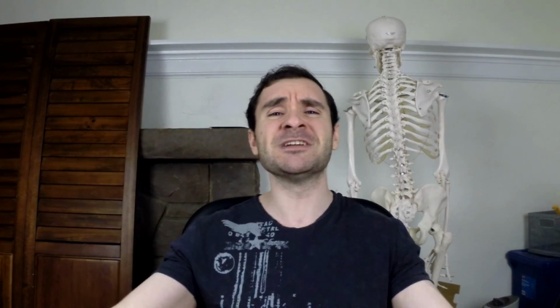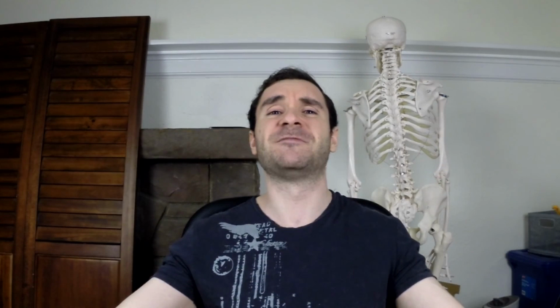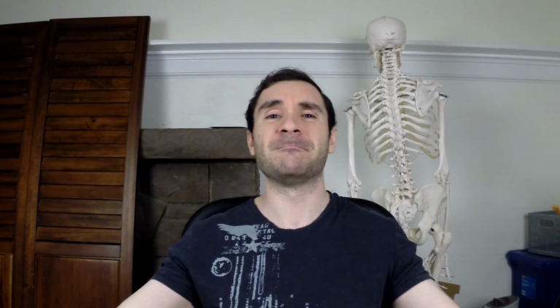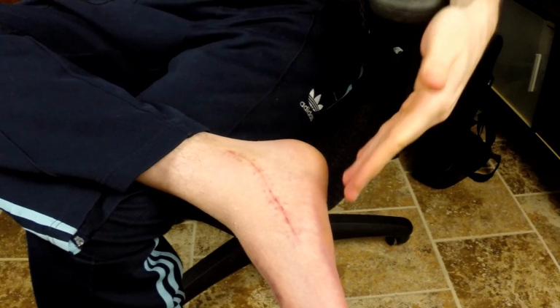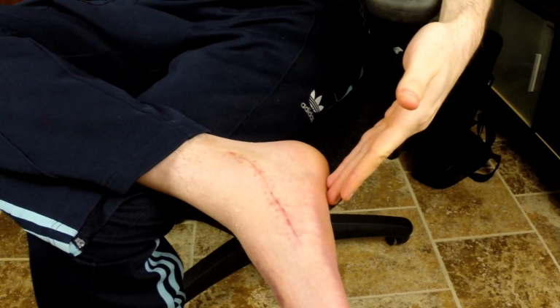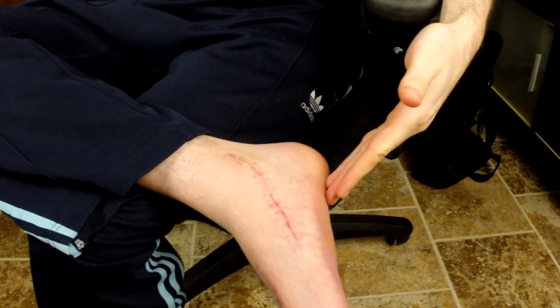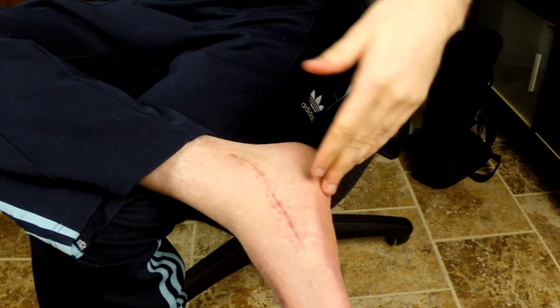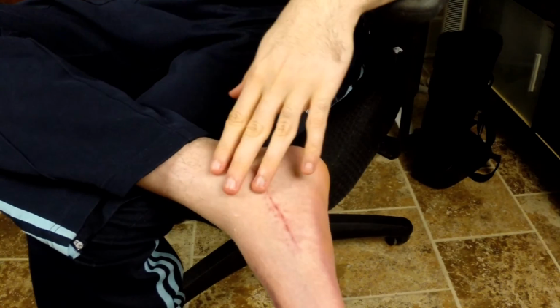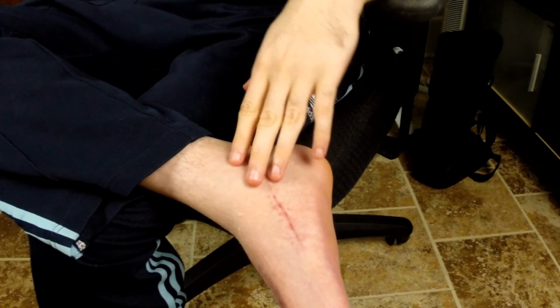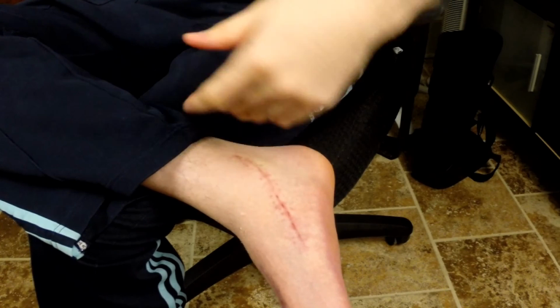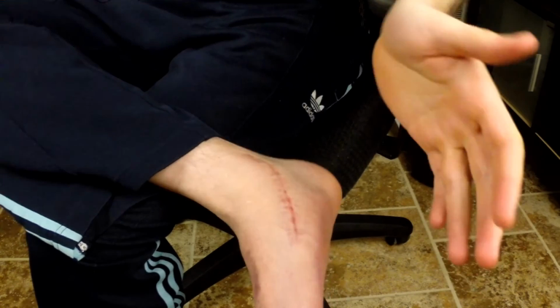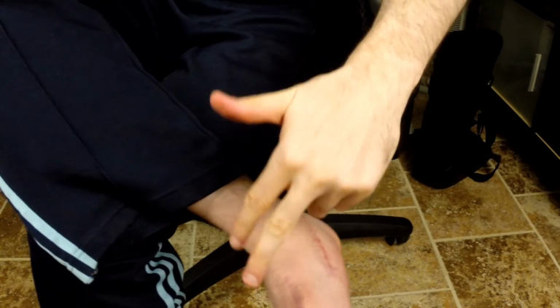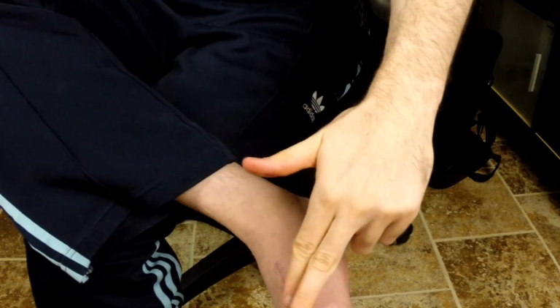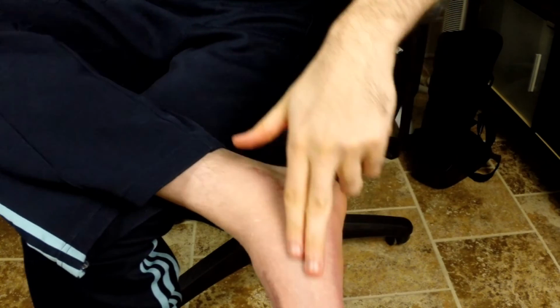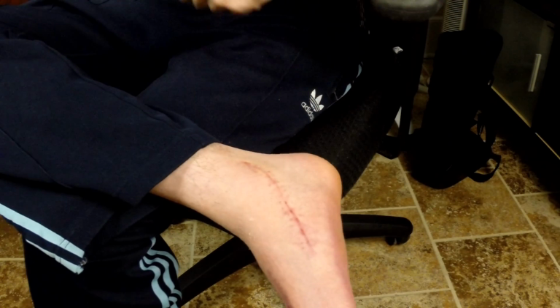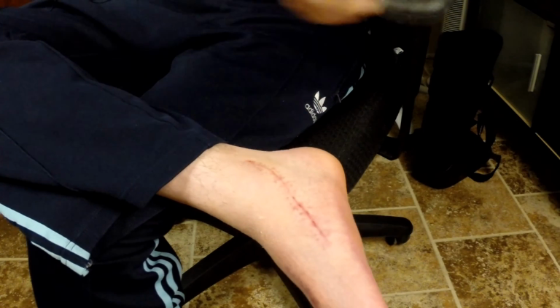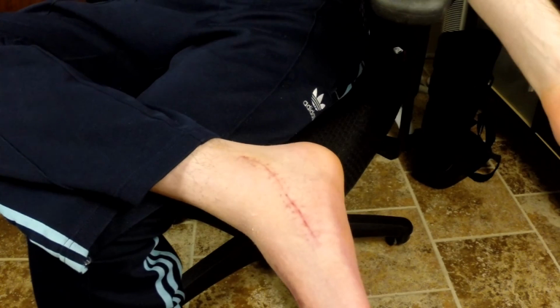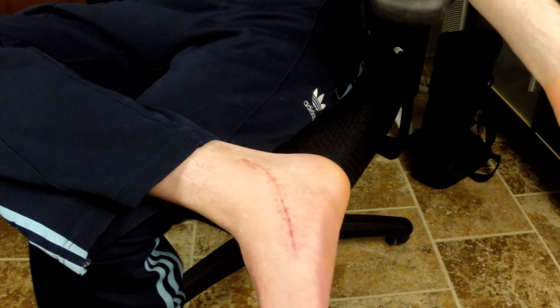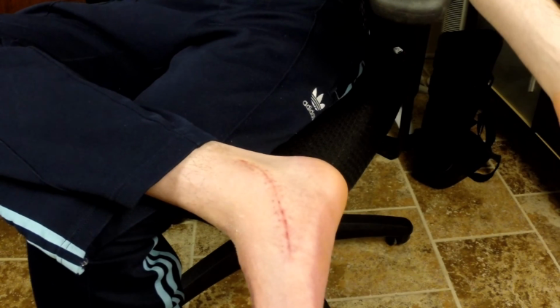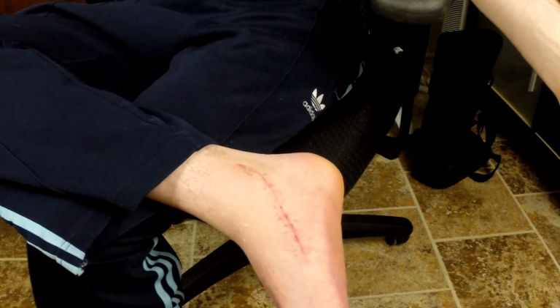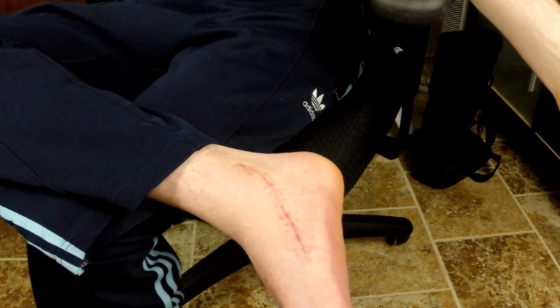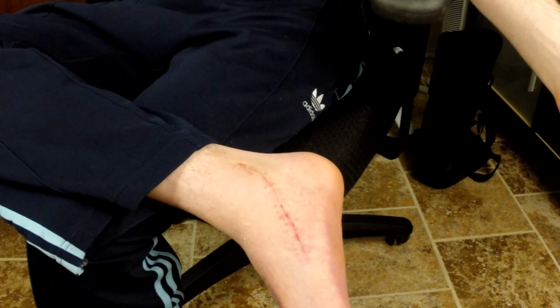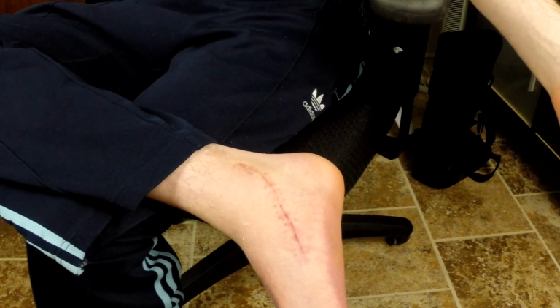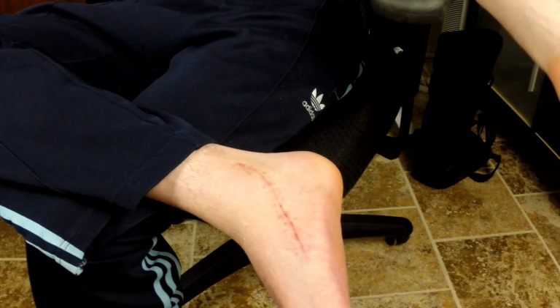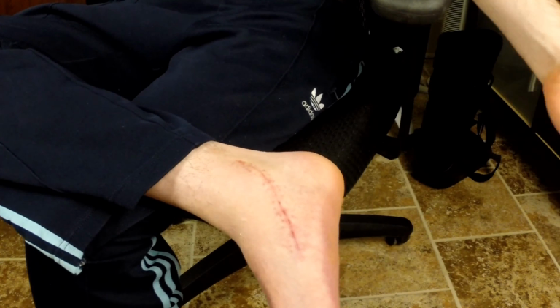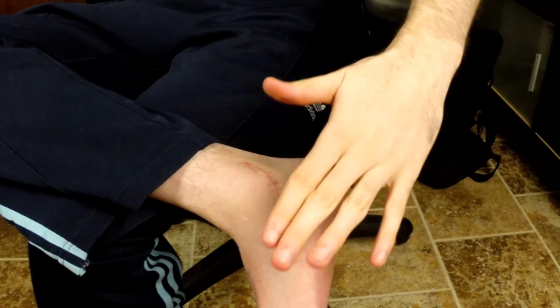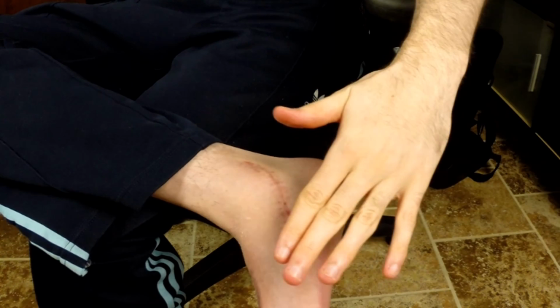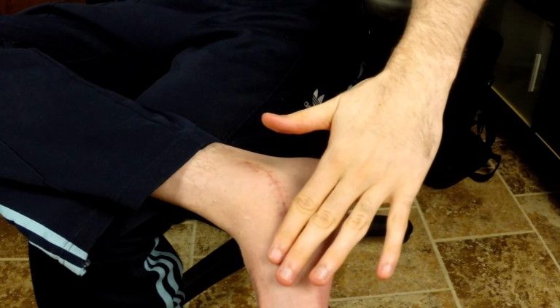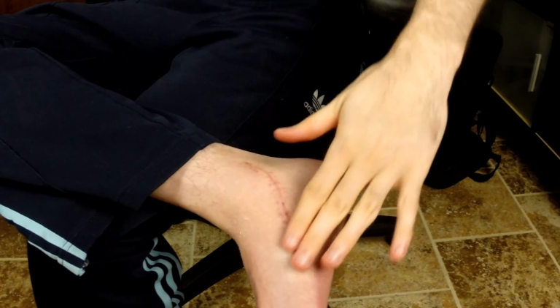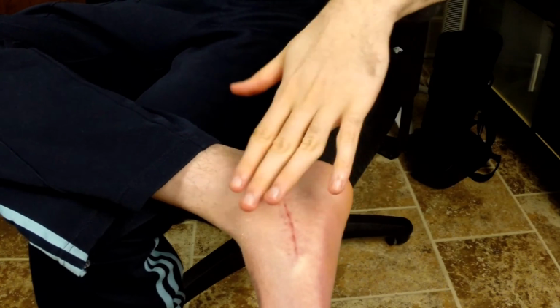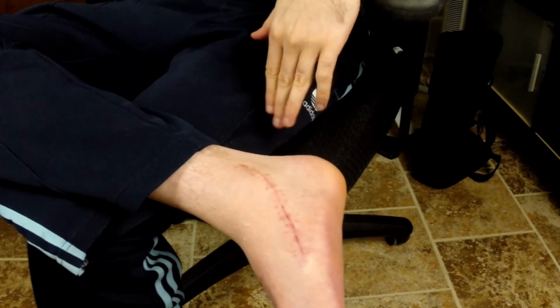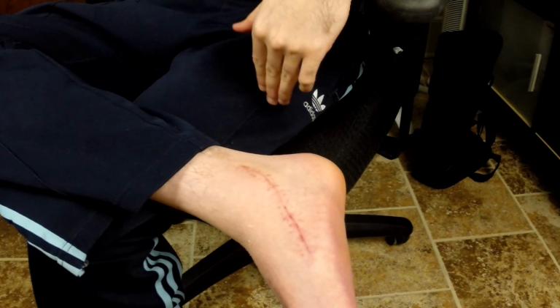This is my foot so far — it has many scars on it from where they did all the incisions. Basically what we've been doing in physical therapy is trying to realign this scar tissue.